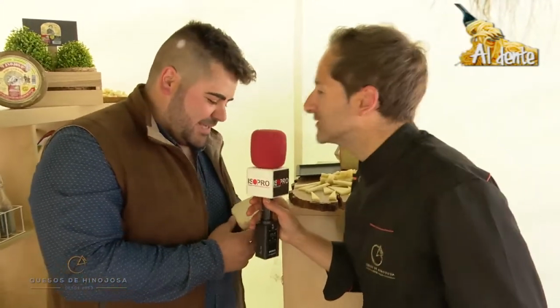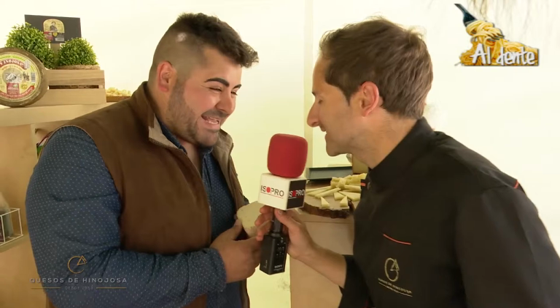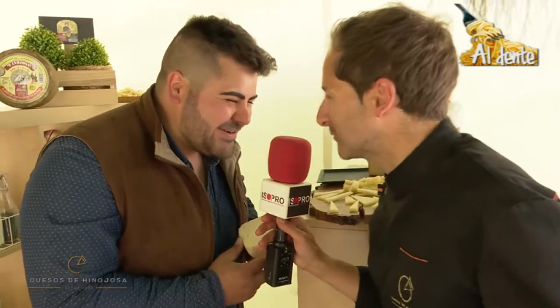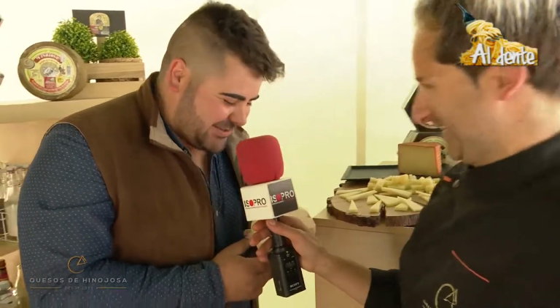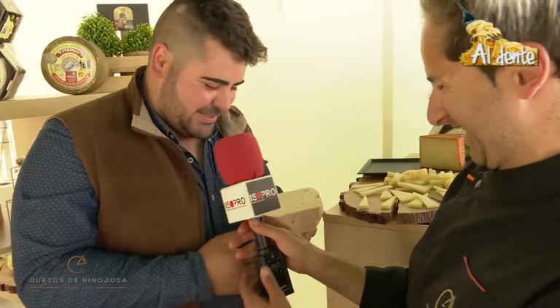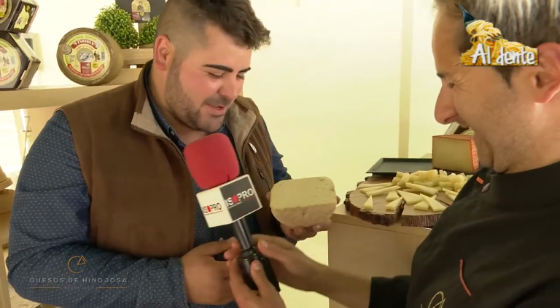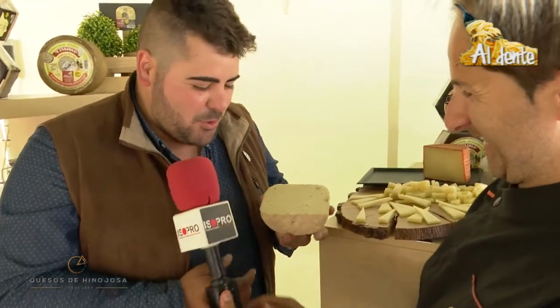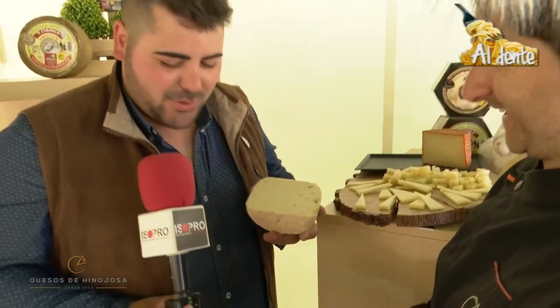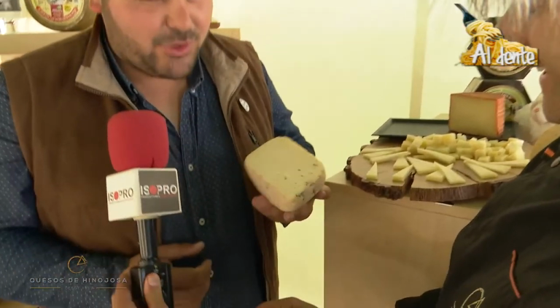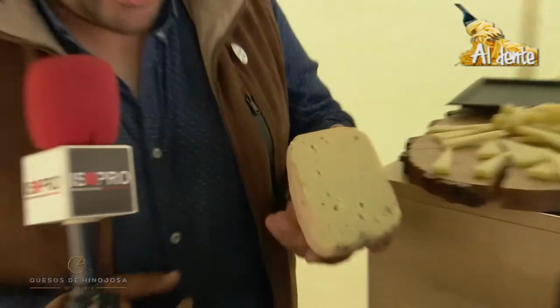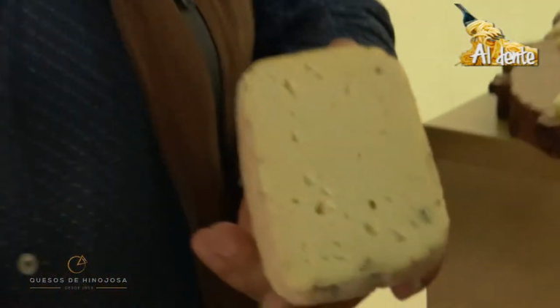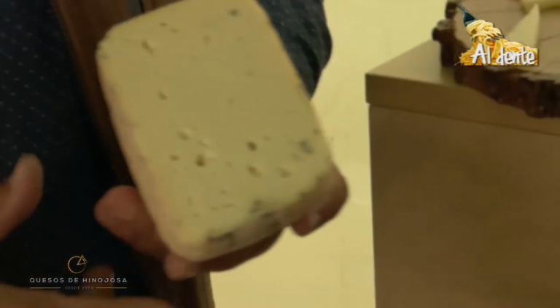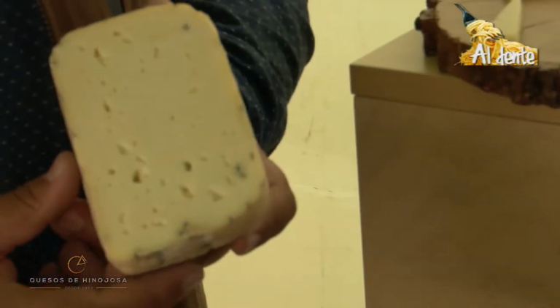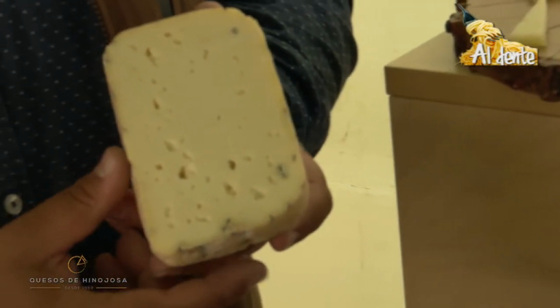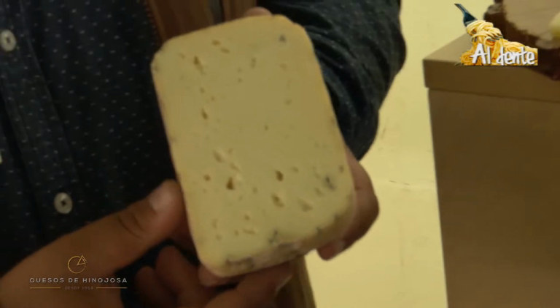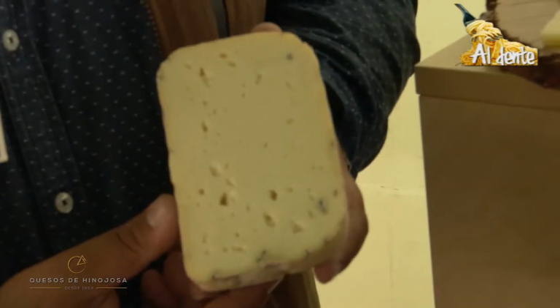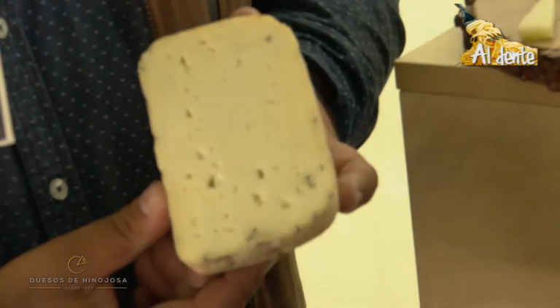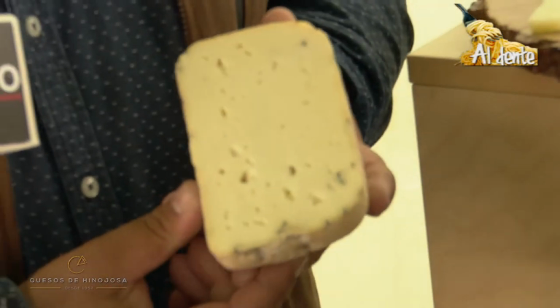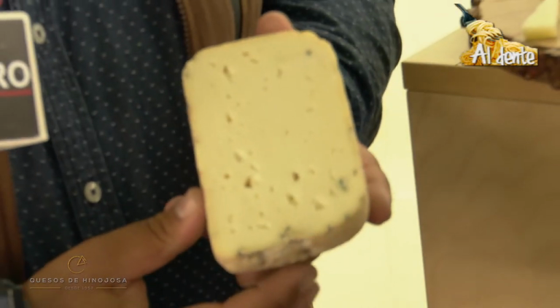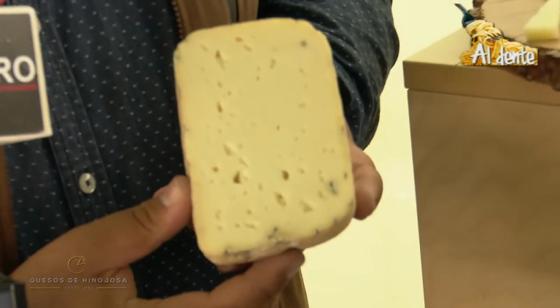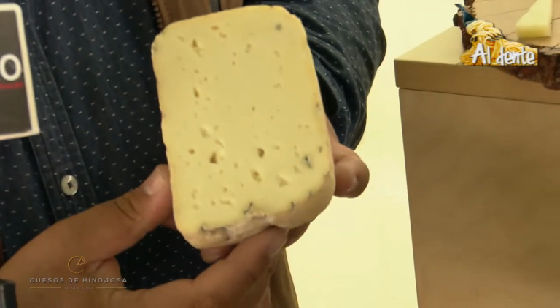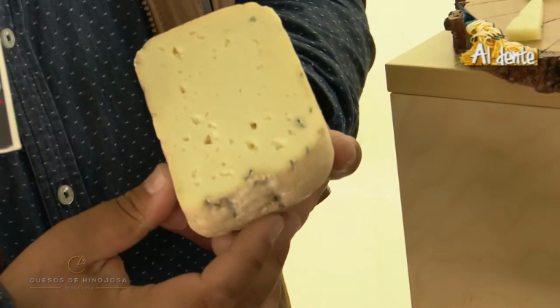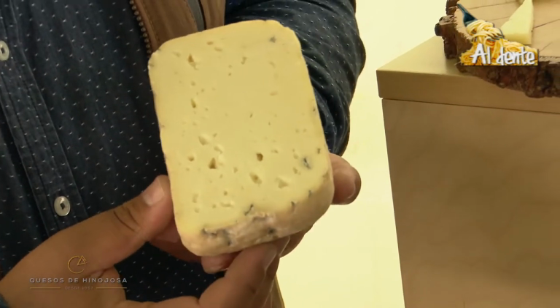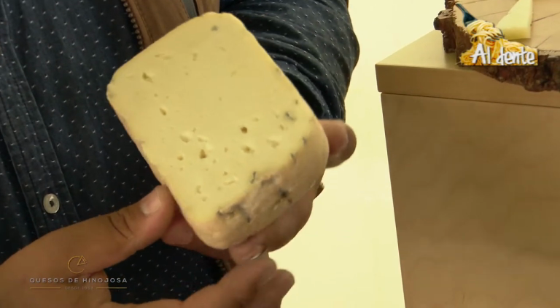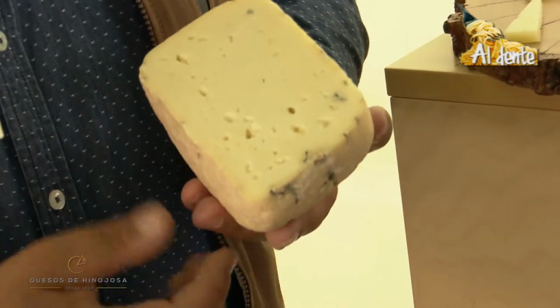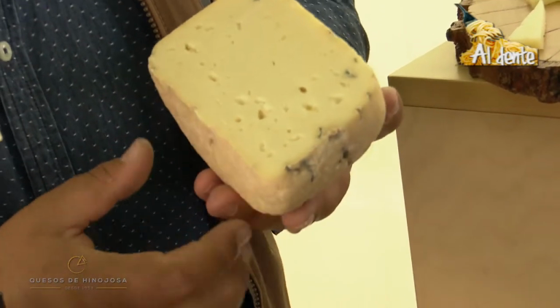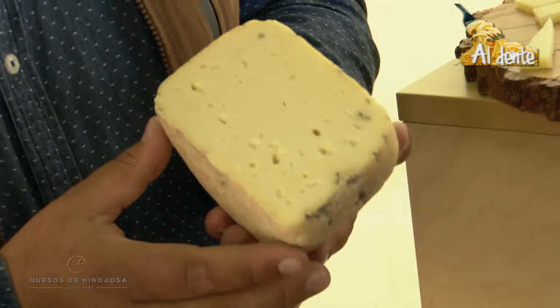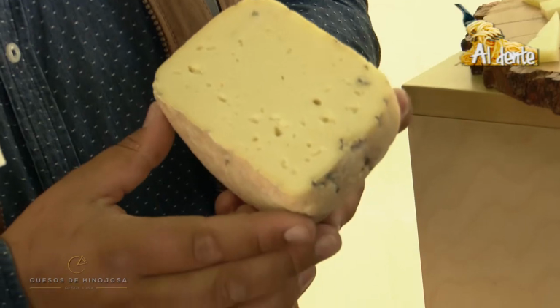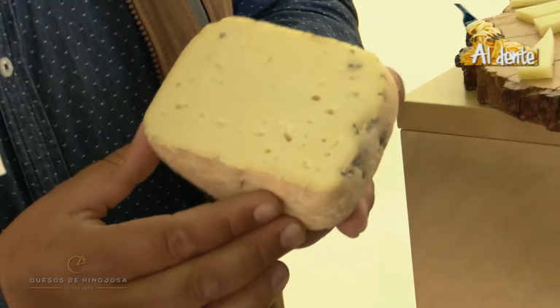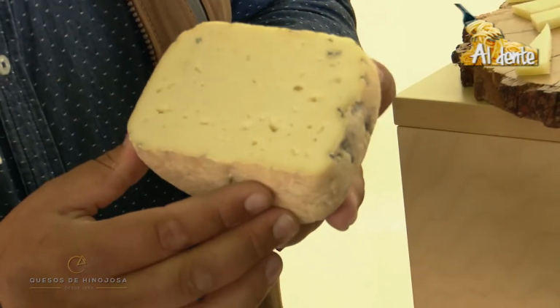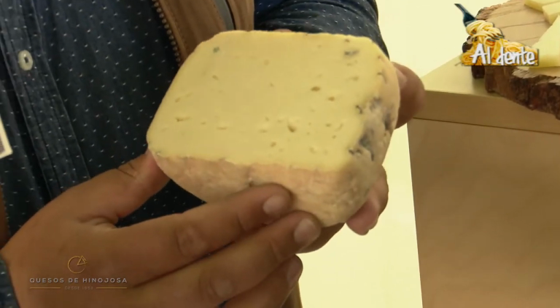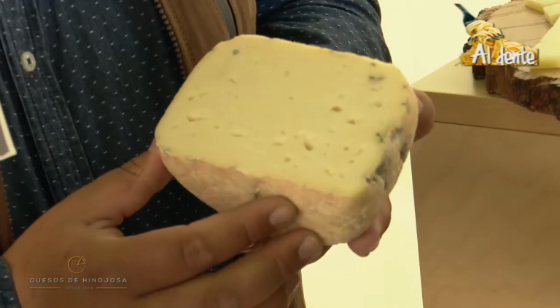¿Esto qué es, esta maravilla? Esto es un queso azul que hemos creado nosotros, con leche cruda de oveja, sin pasteurizar, sin ningún tipo. Es un queso semicurado con dos meses, pero azul.